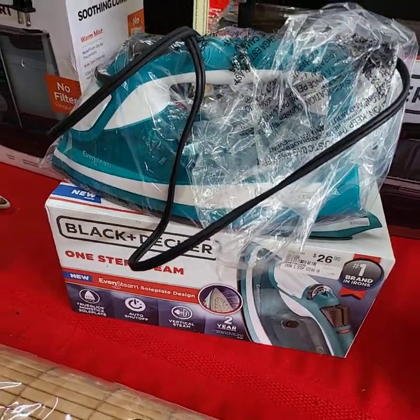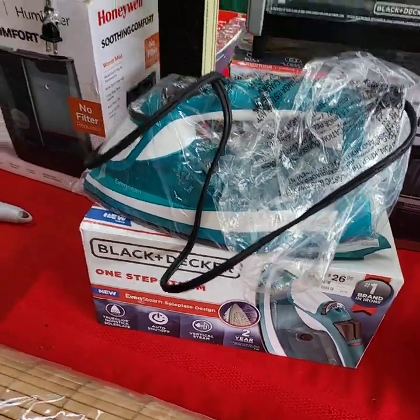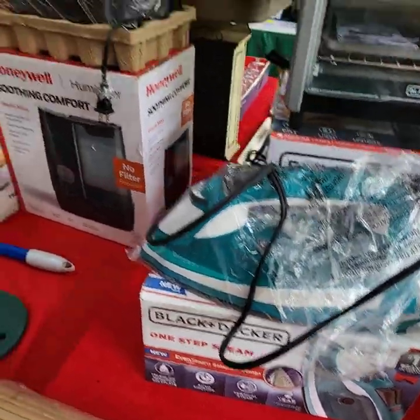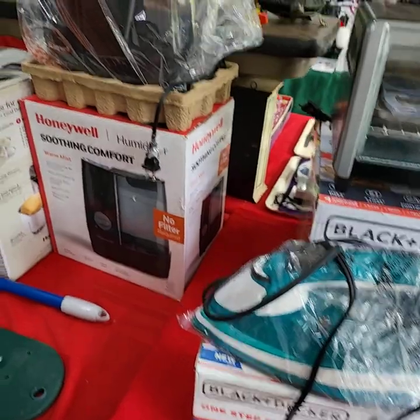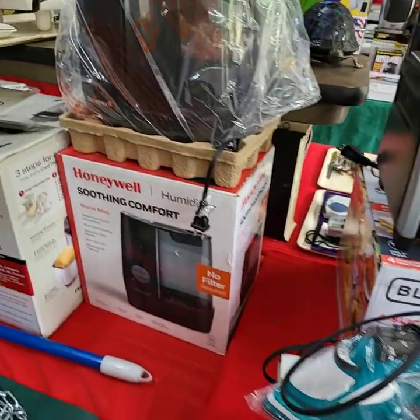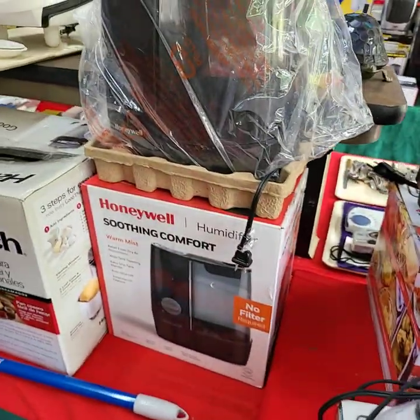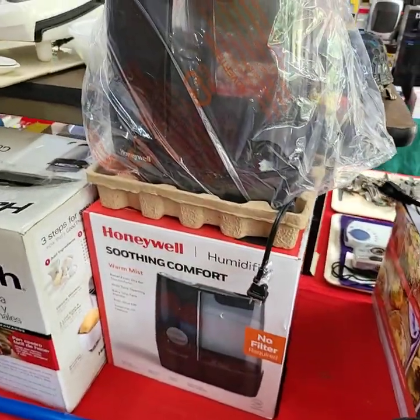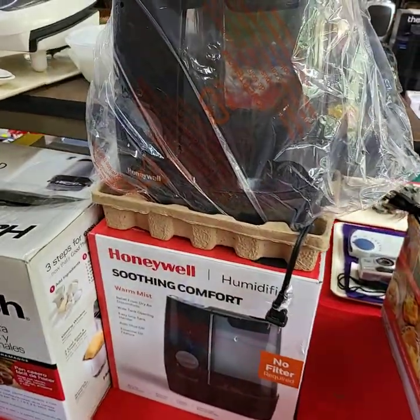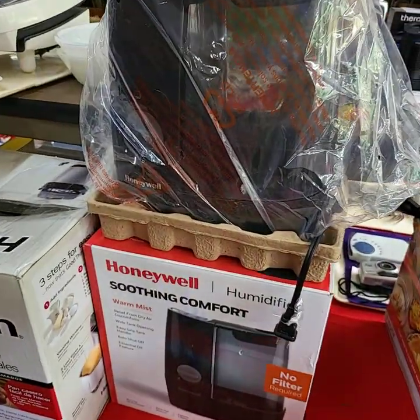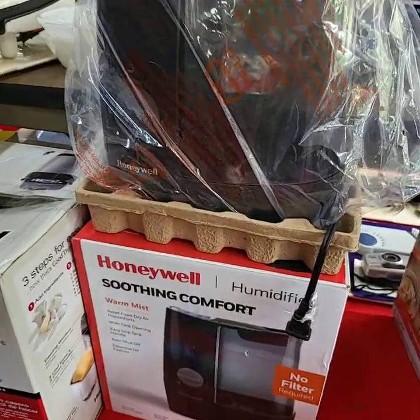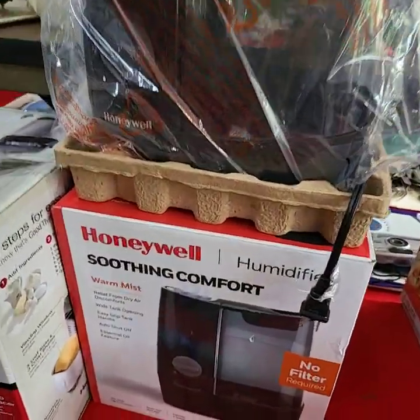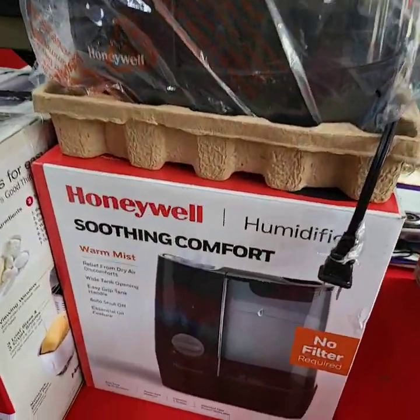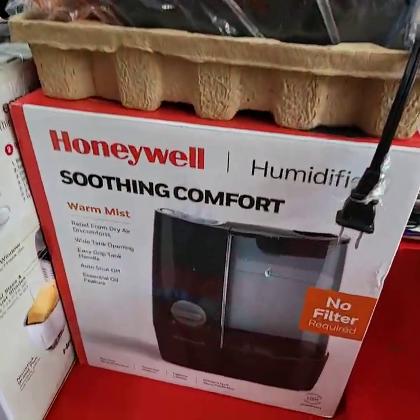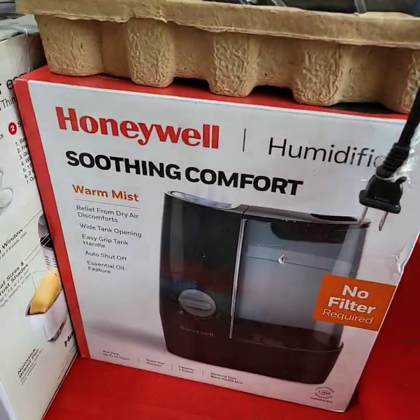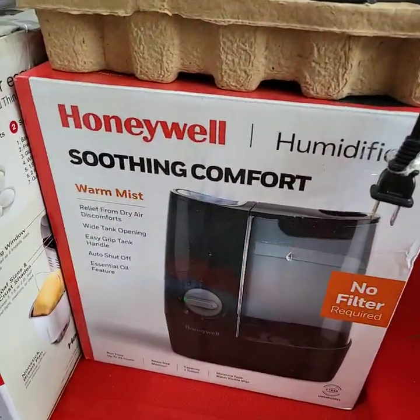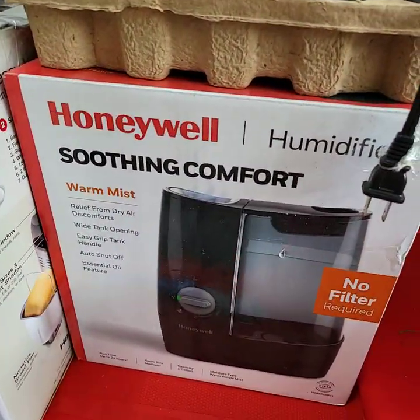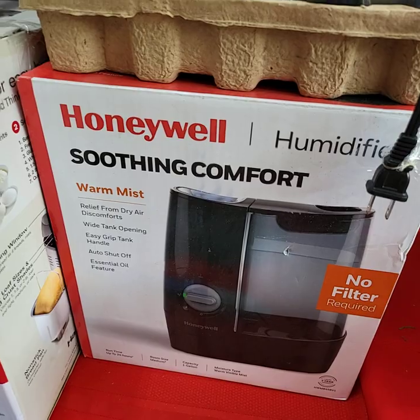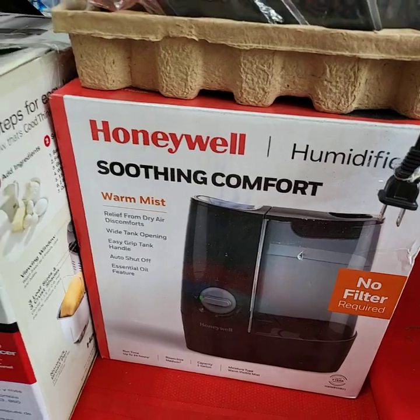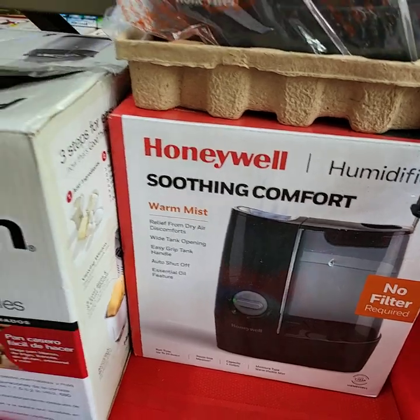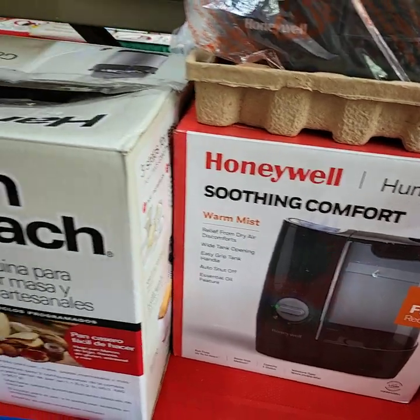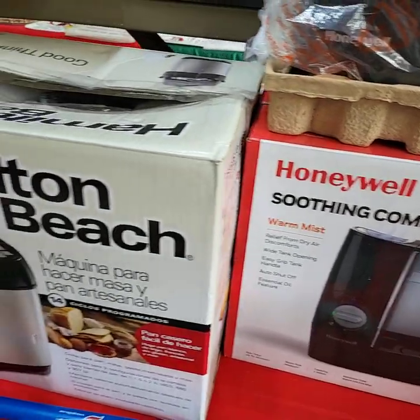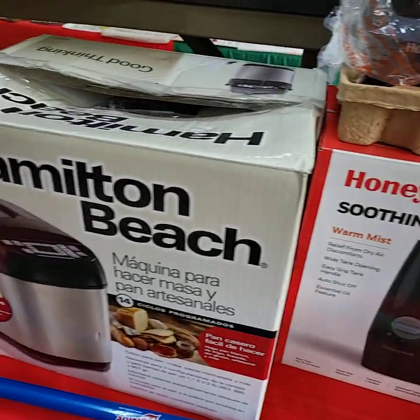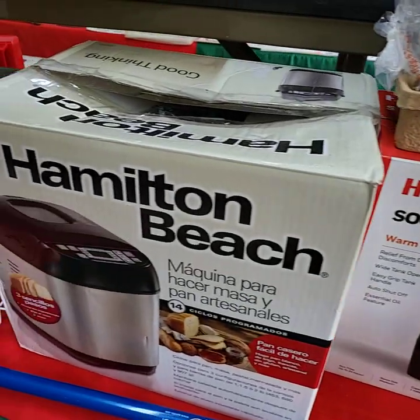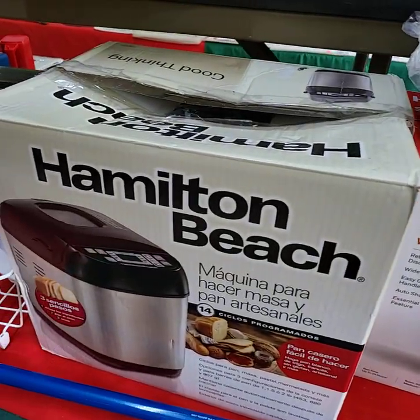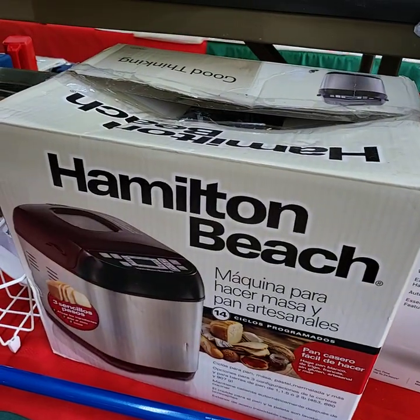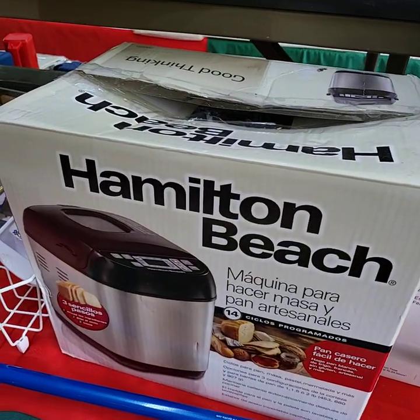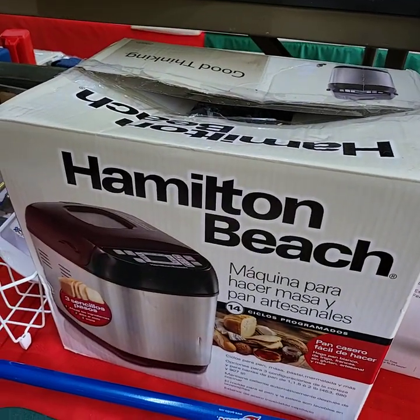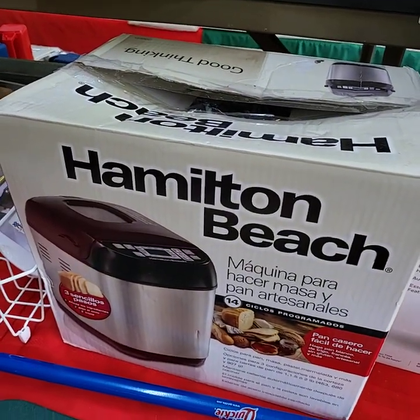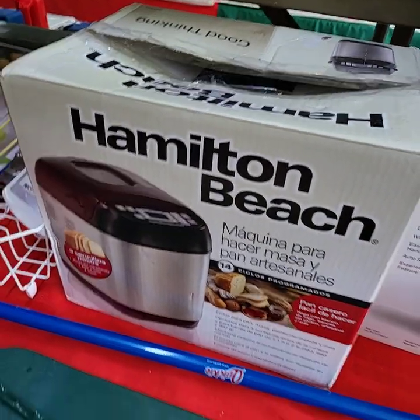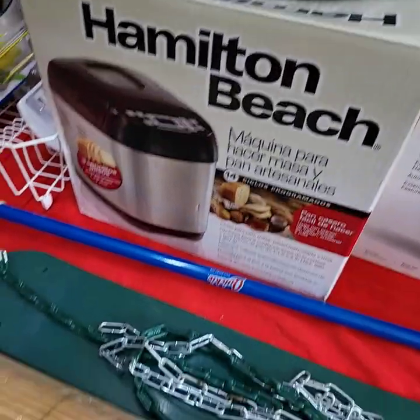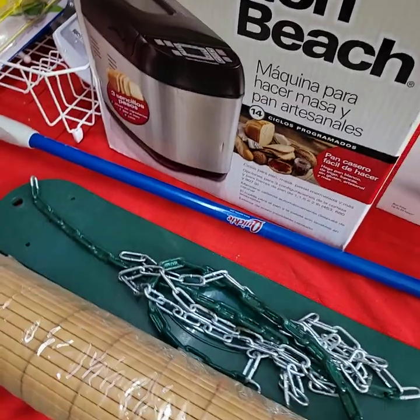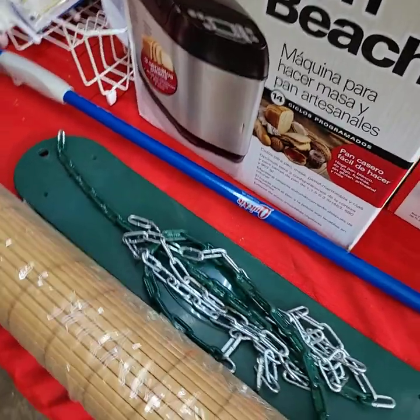If you'd like to leave a left bid for today's sale and can't attend, let us know the item or items you are interested in with your maximum bid amount and your bidder number. We'll take care of the bidding for you.